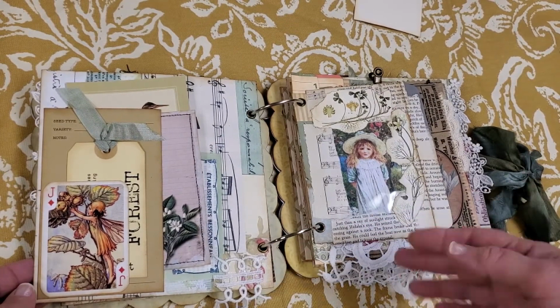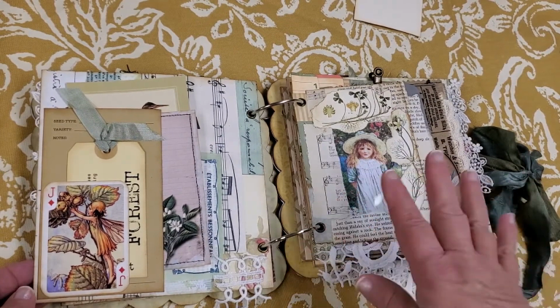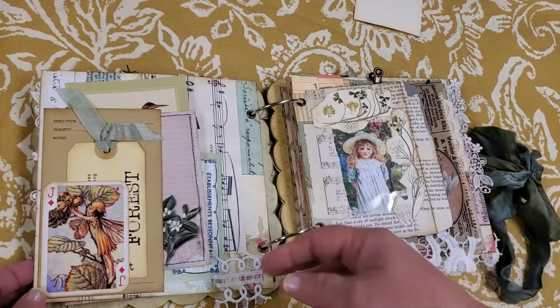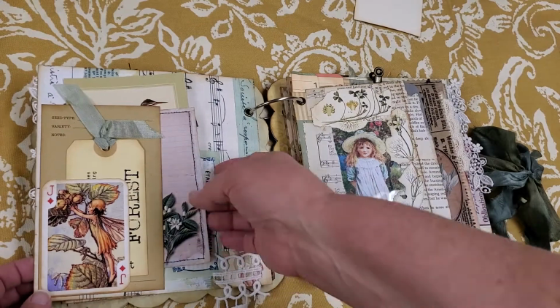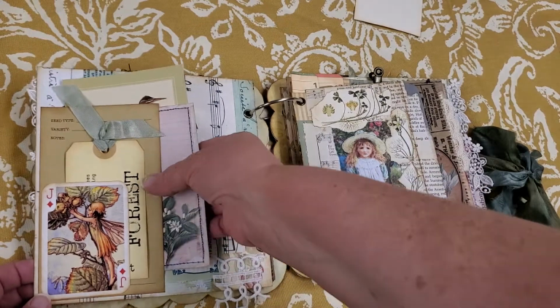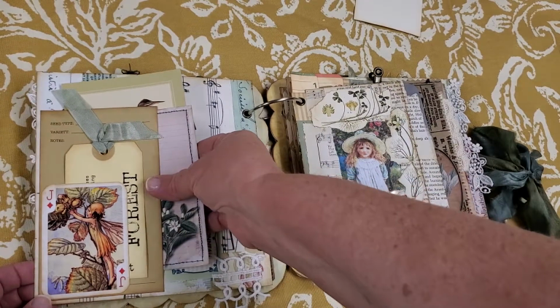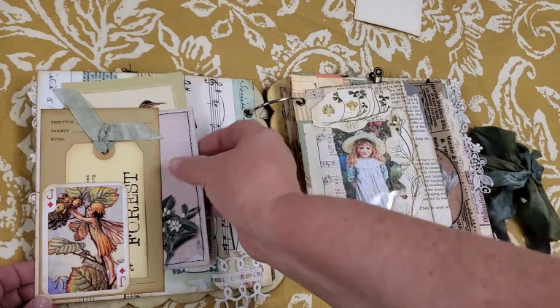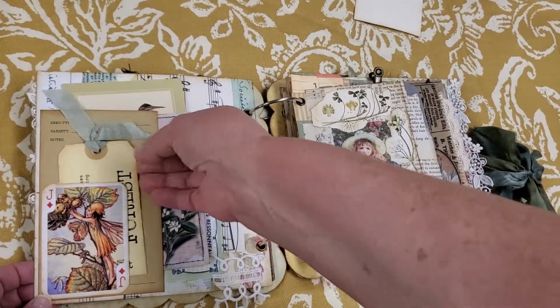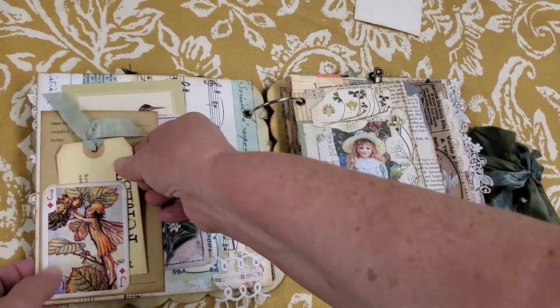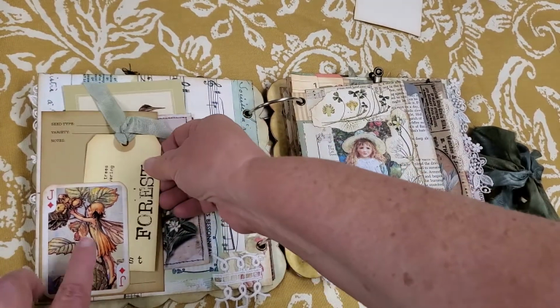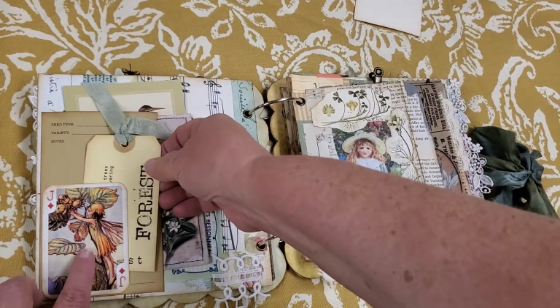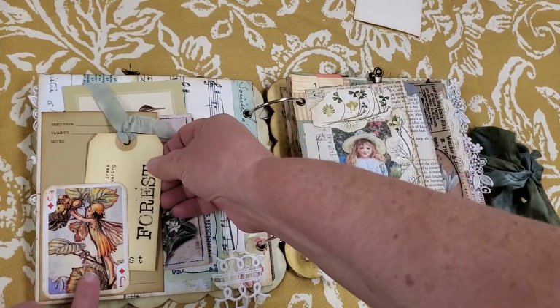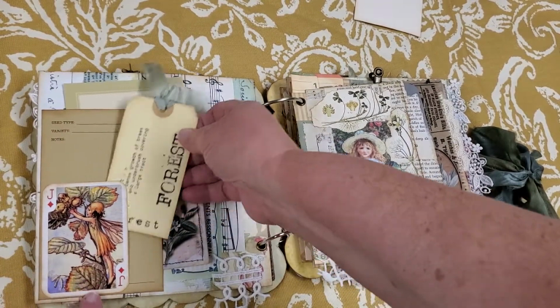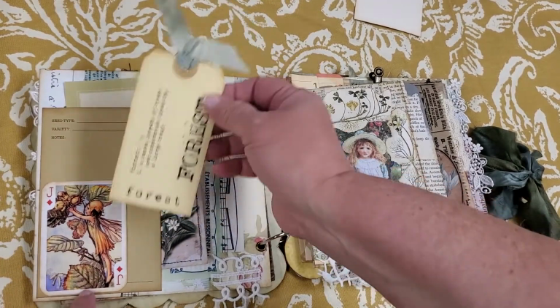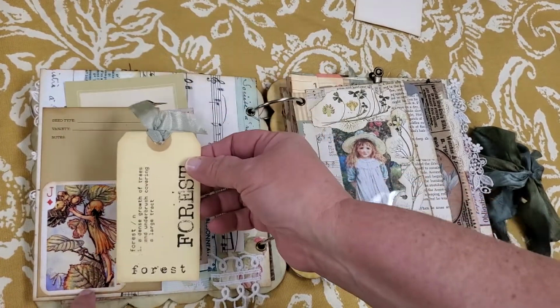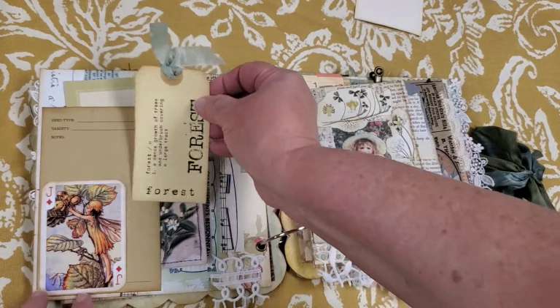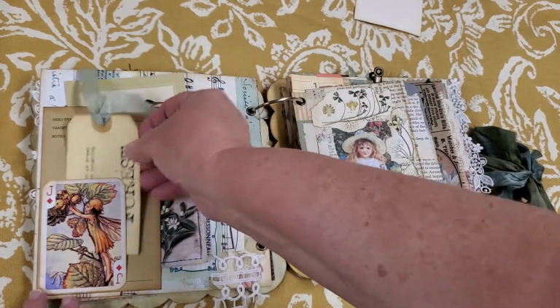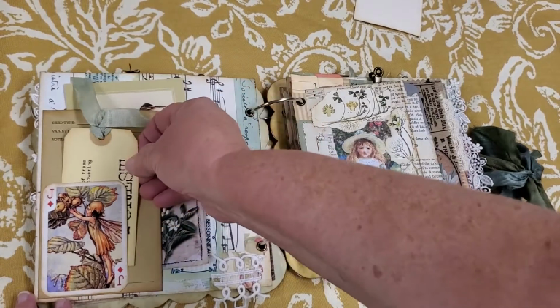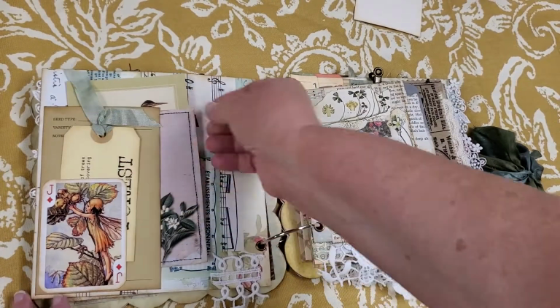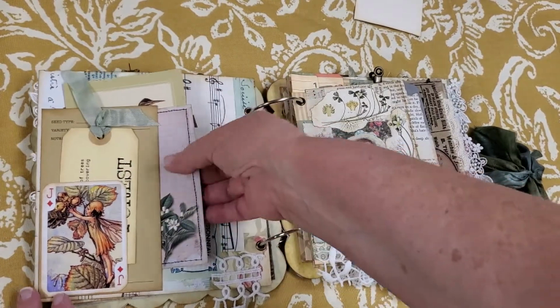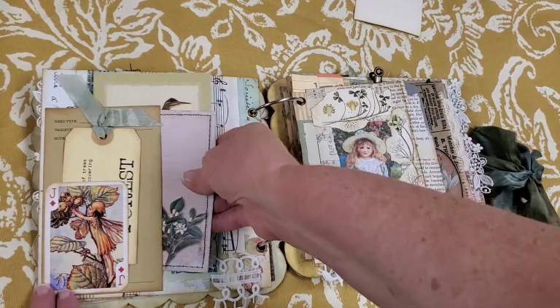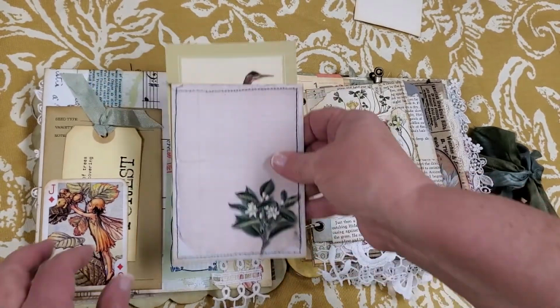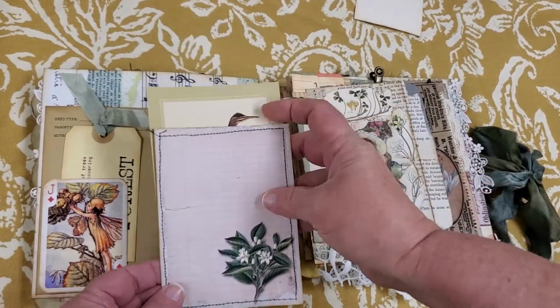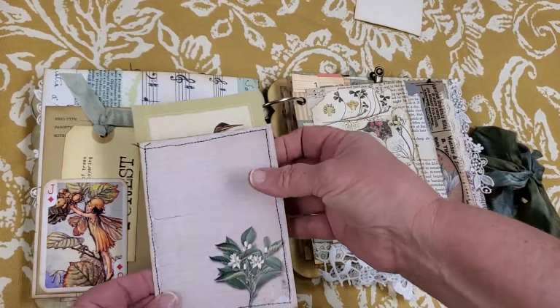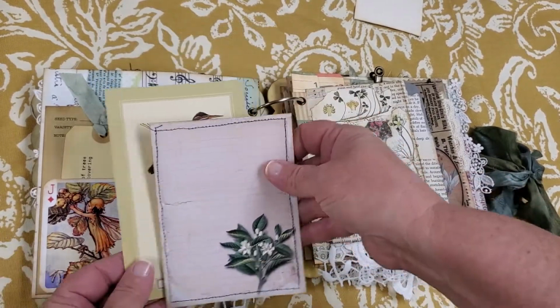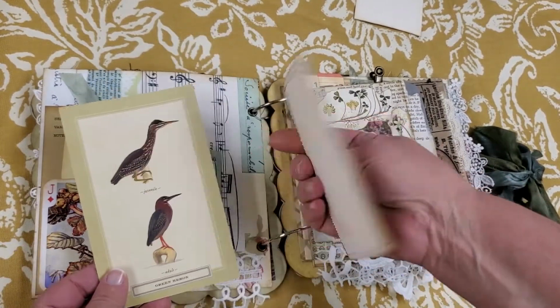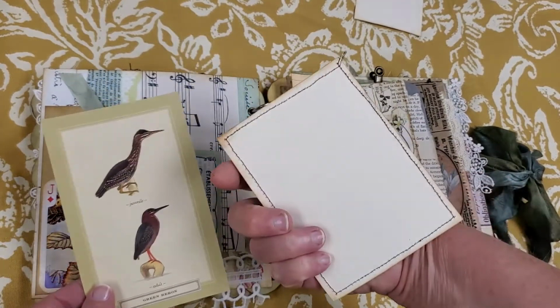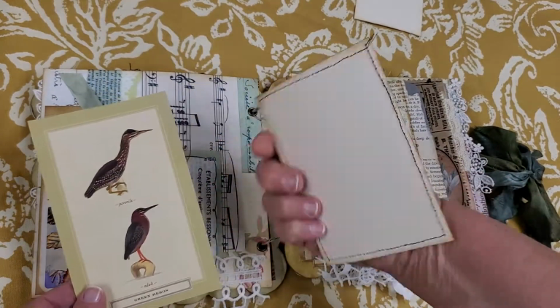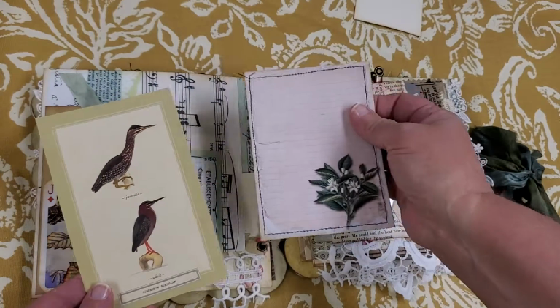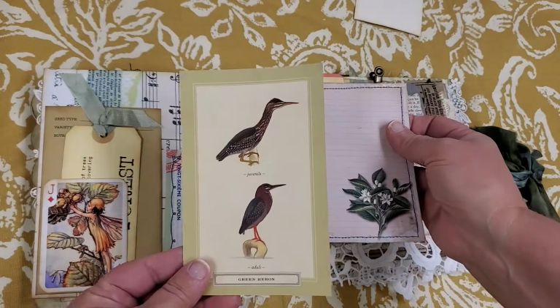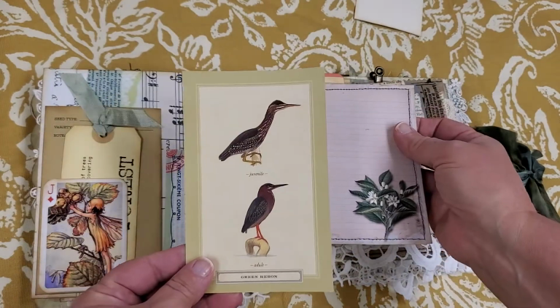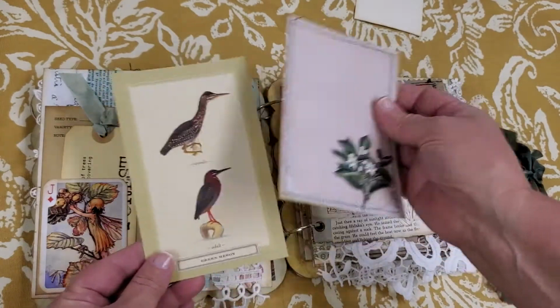Here's another one of those fairy journal cards with a little tuck spot. And there's a journaling card here and a little postcard.